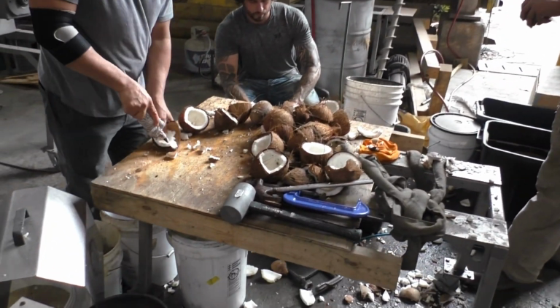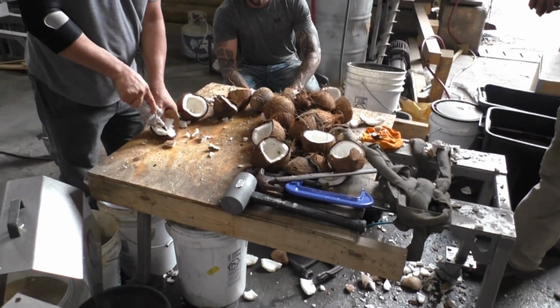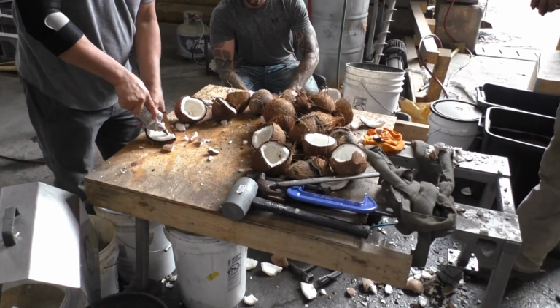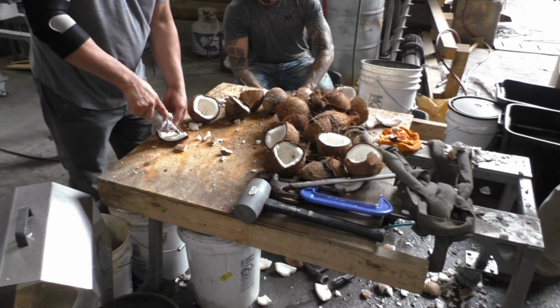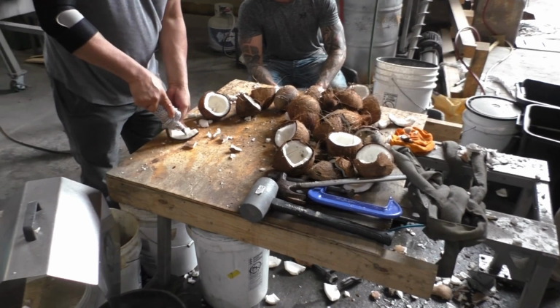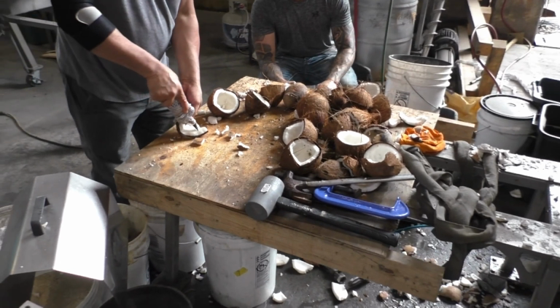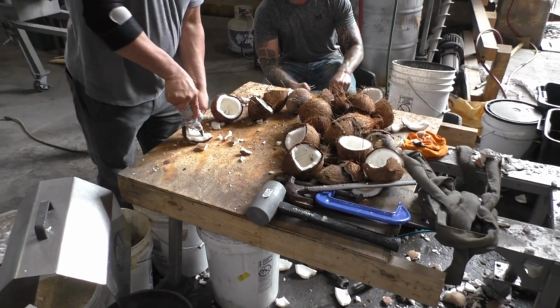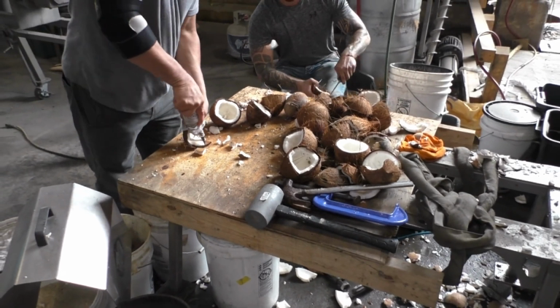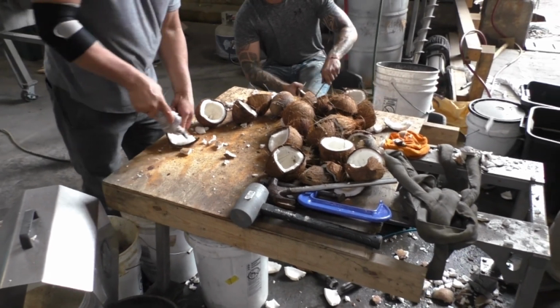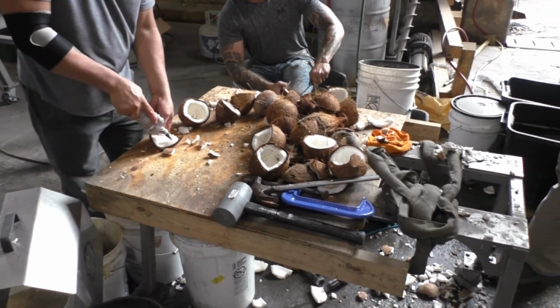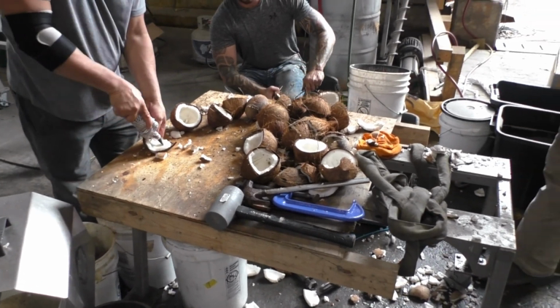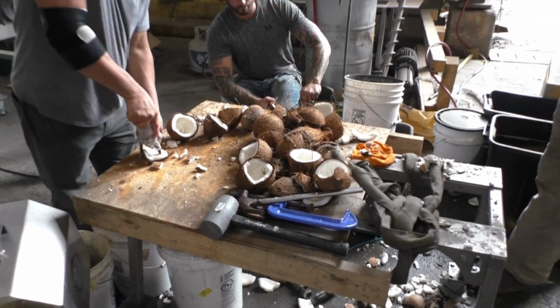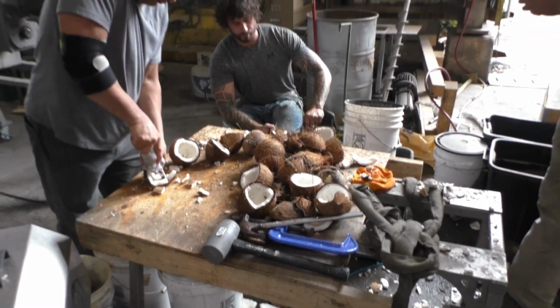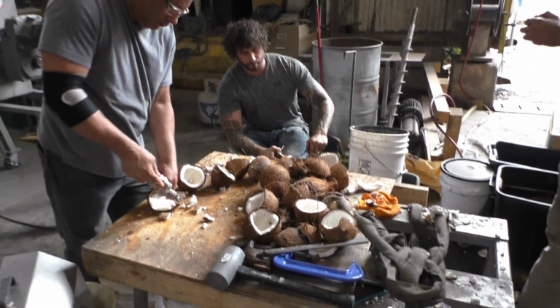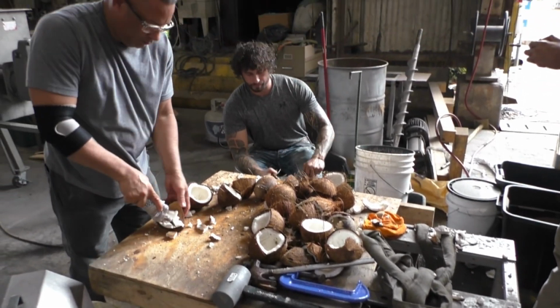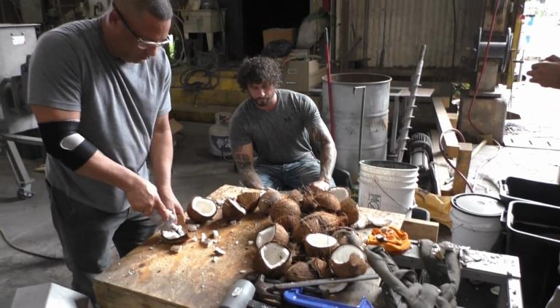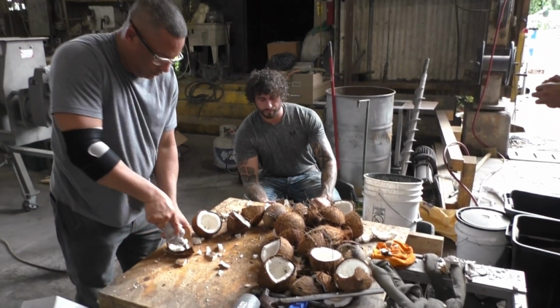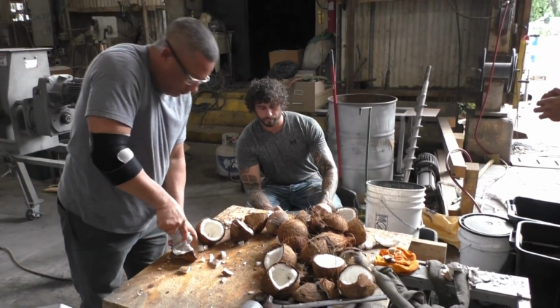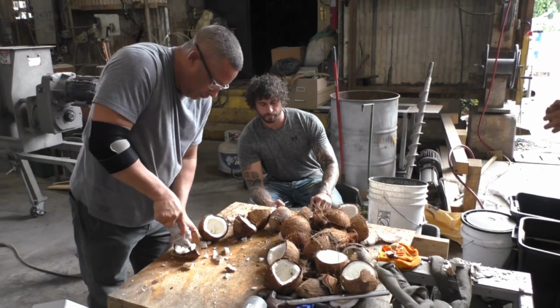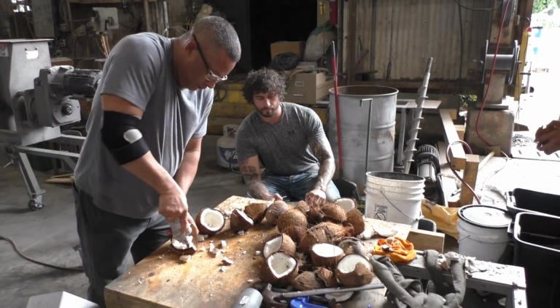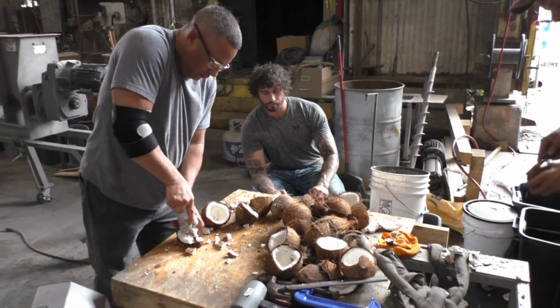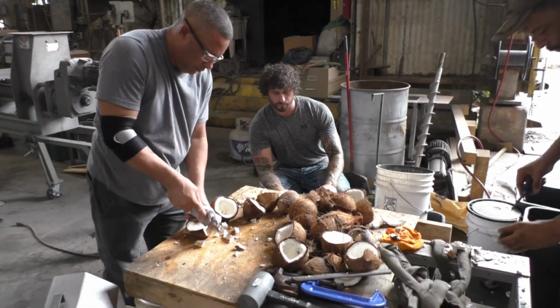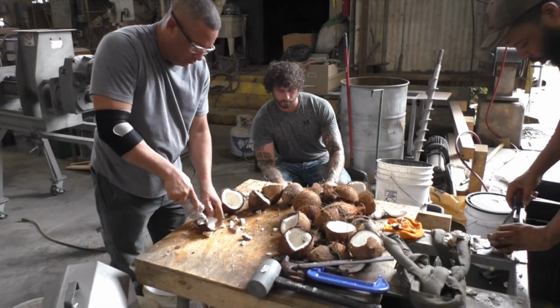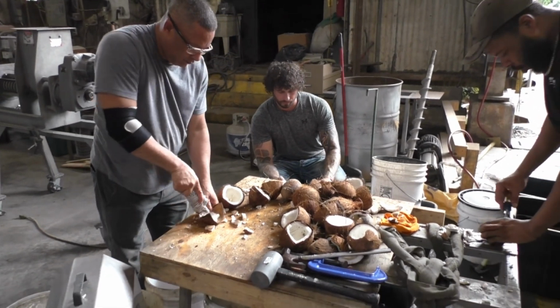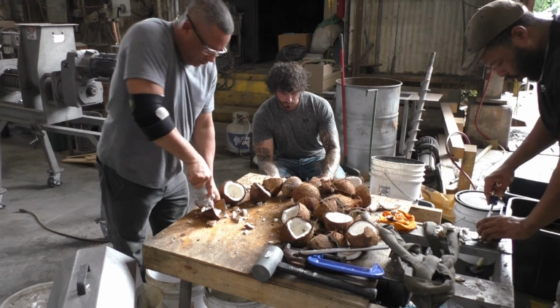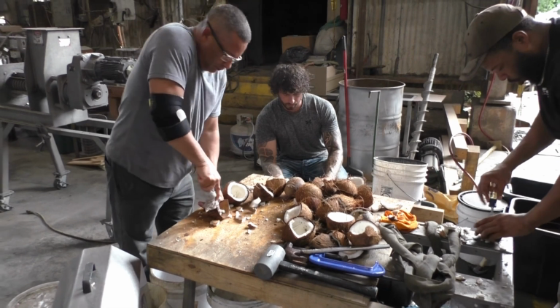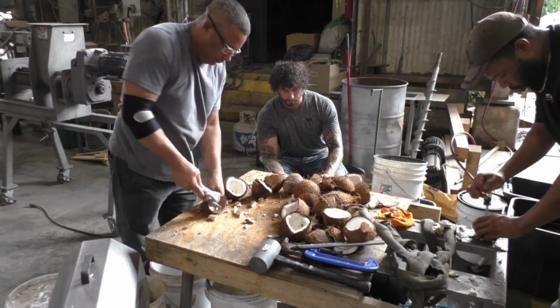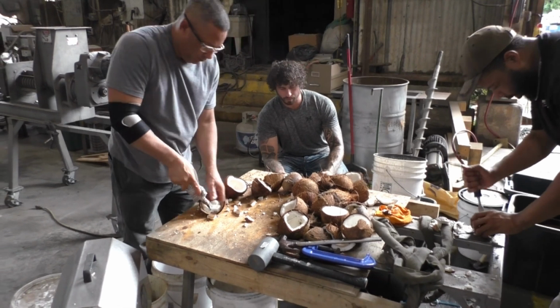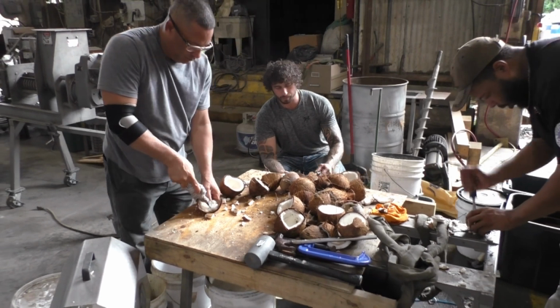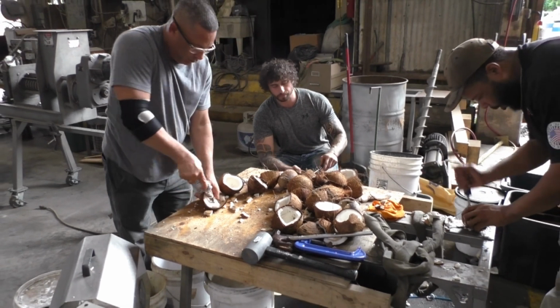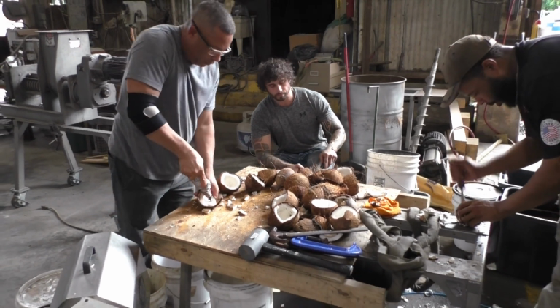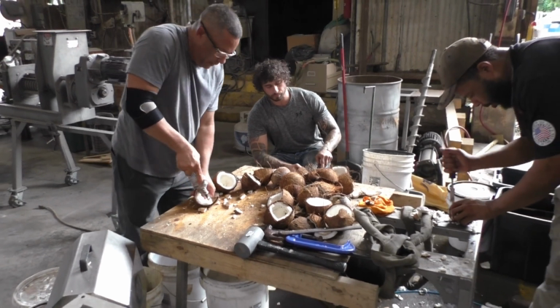We're getting these coconut shells ready. Thank goodness we don't have to make a living shelling coconuts.